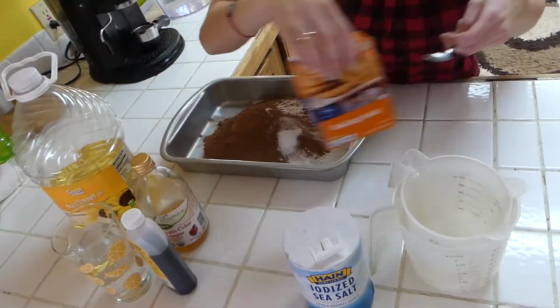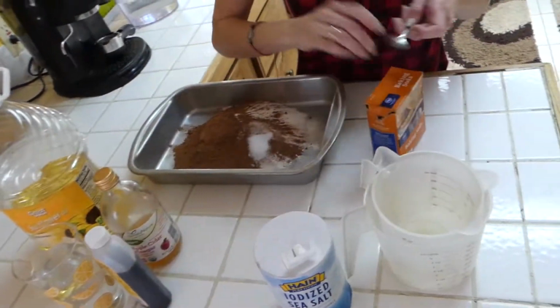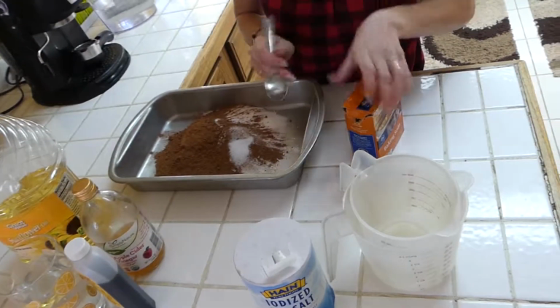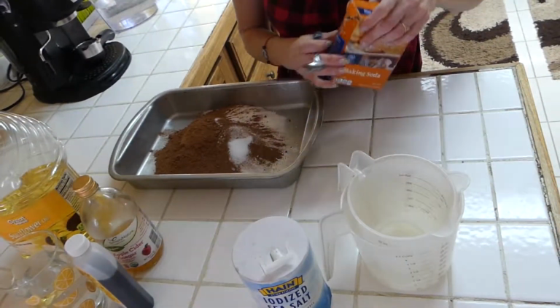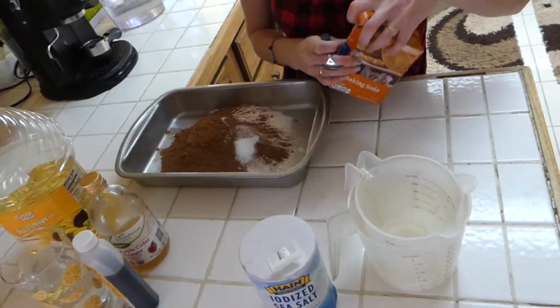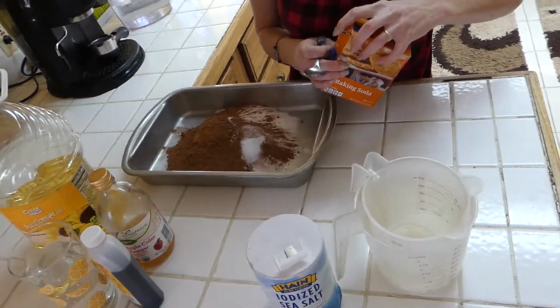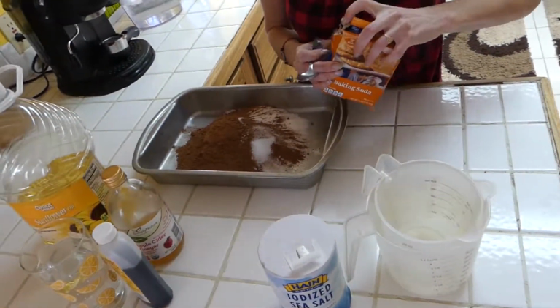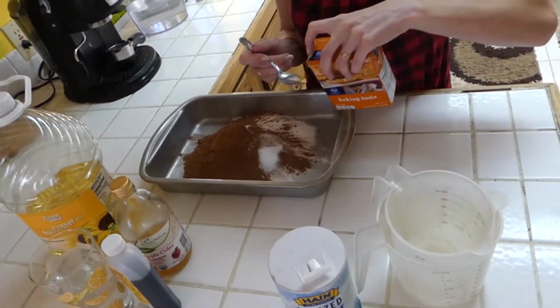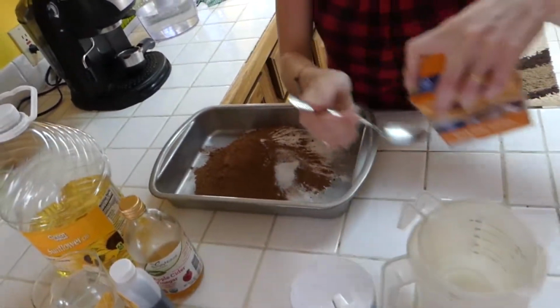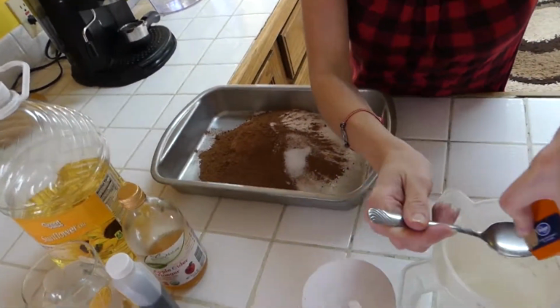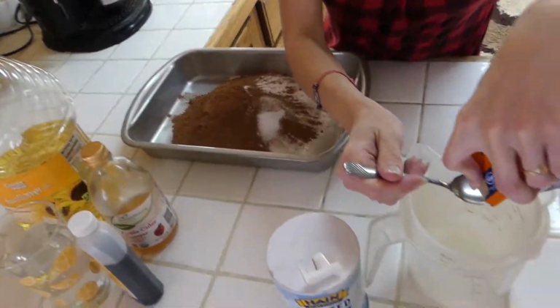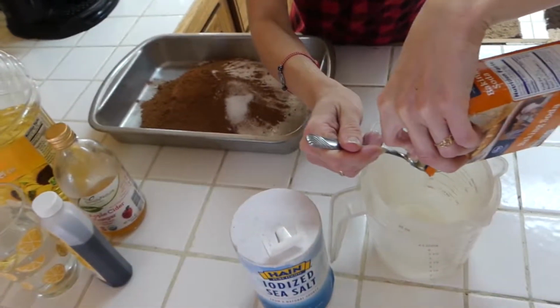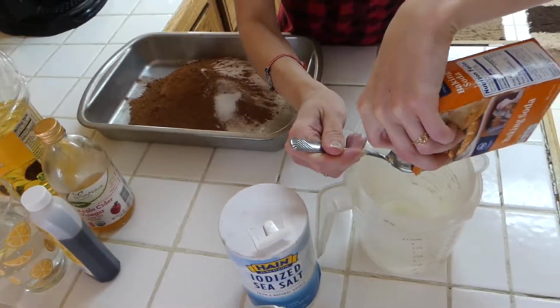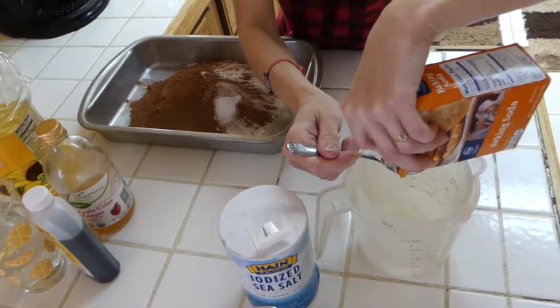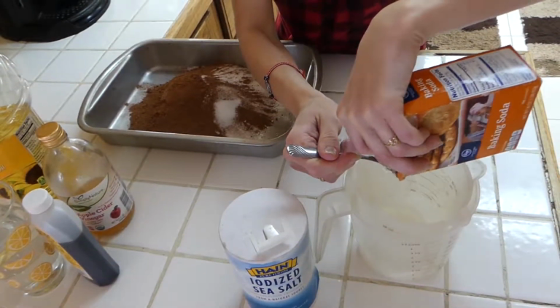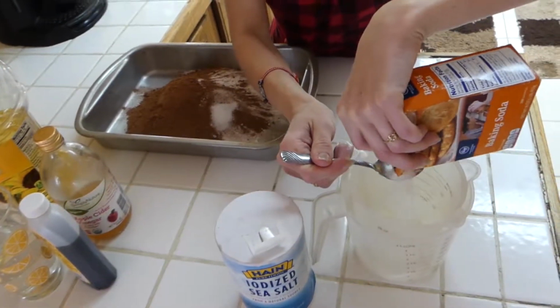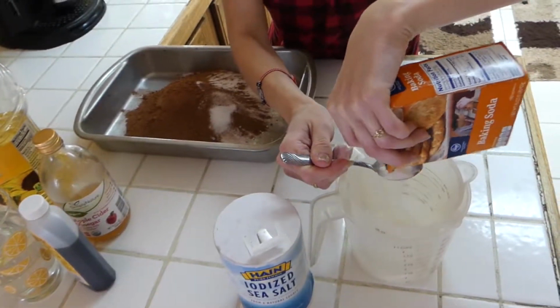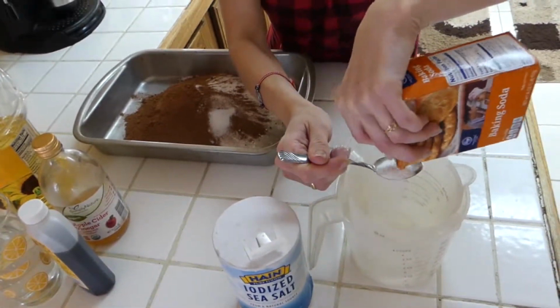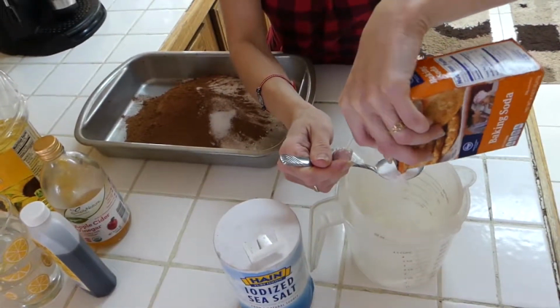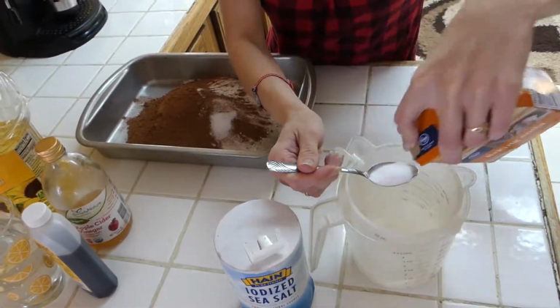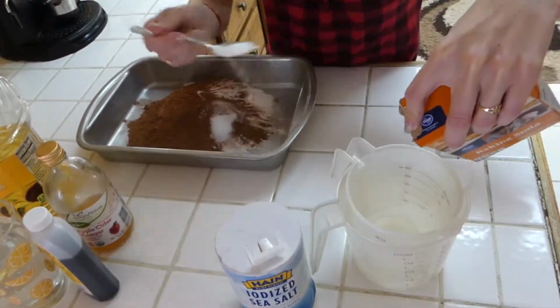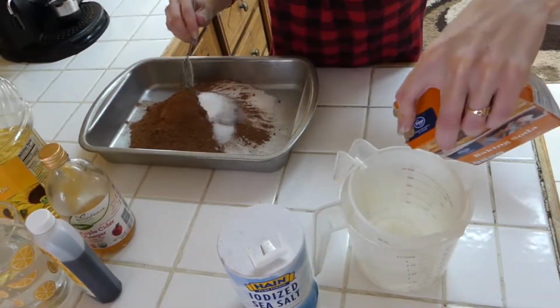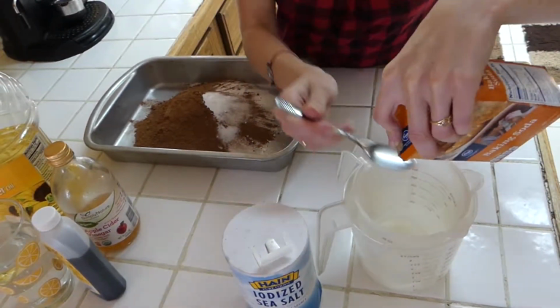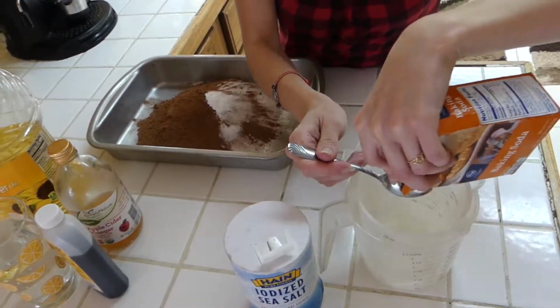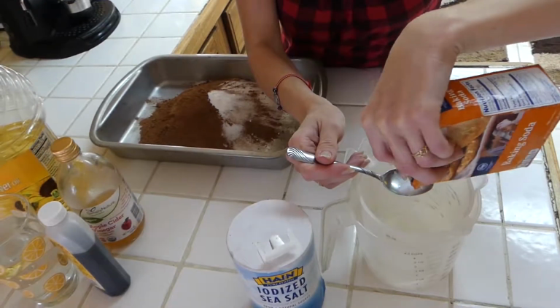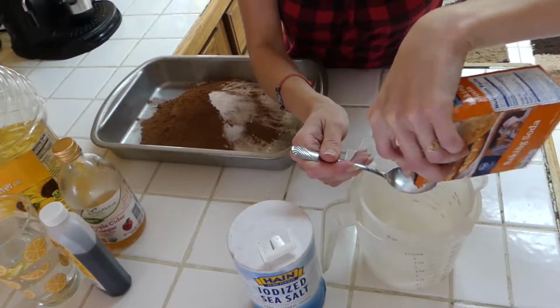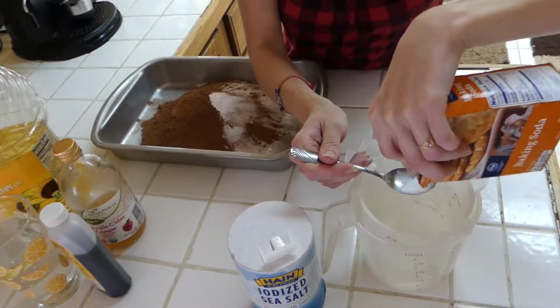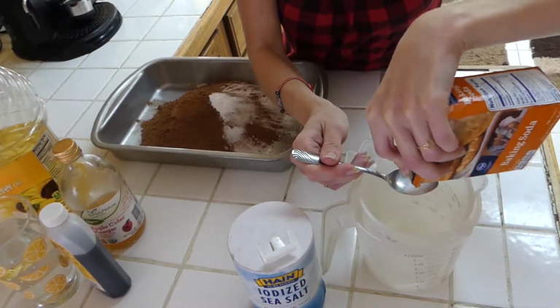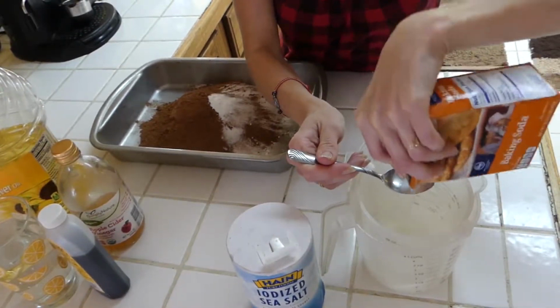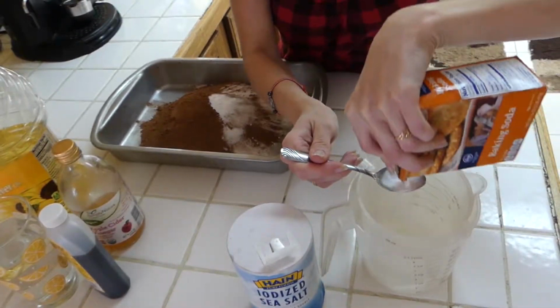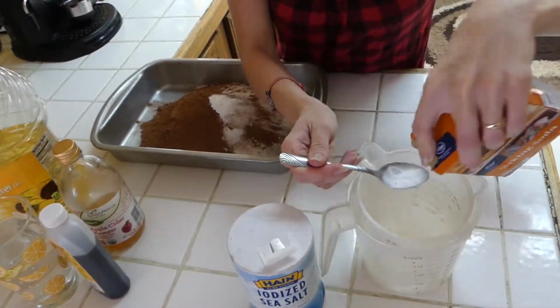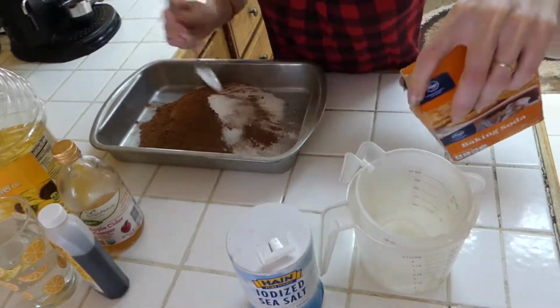And our baking soda. I'm going to do it over this one just so I don't make a great big mess. So there's one and a half.